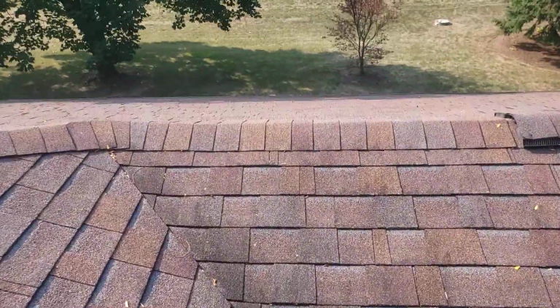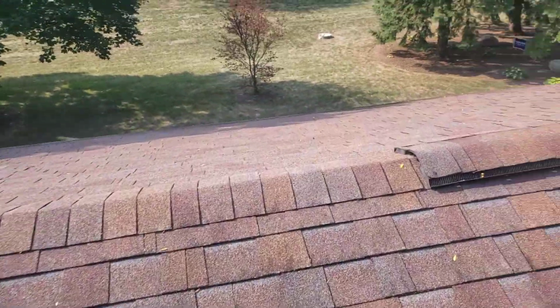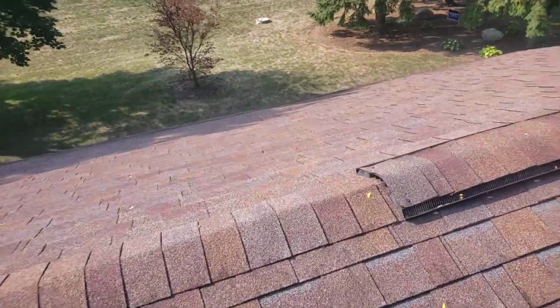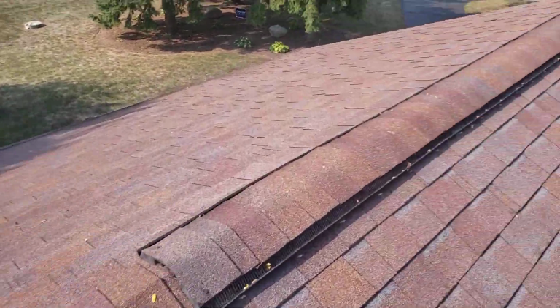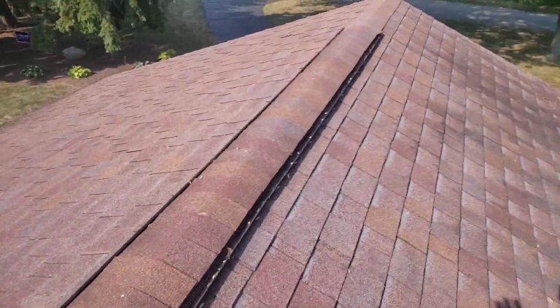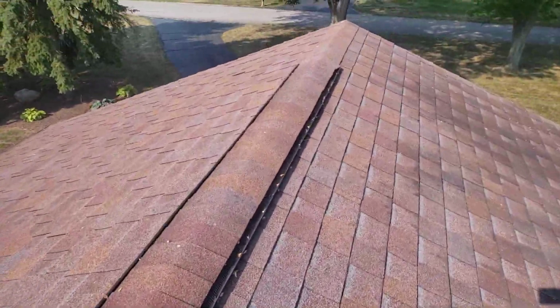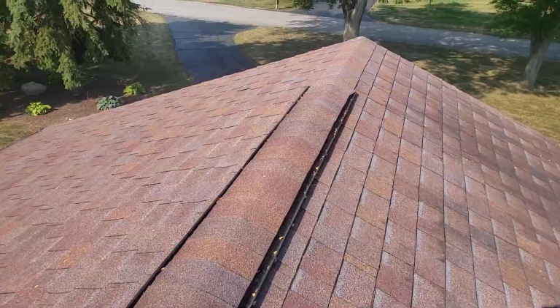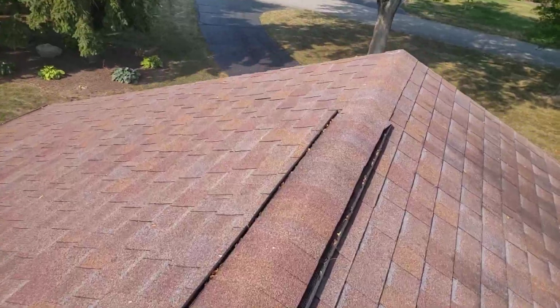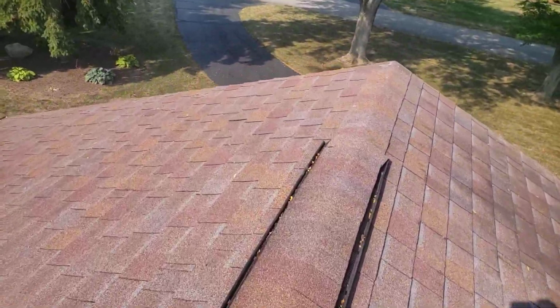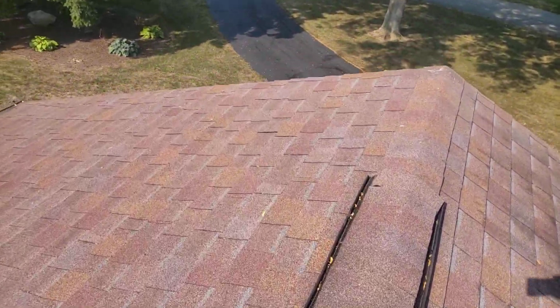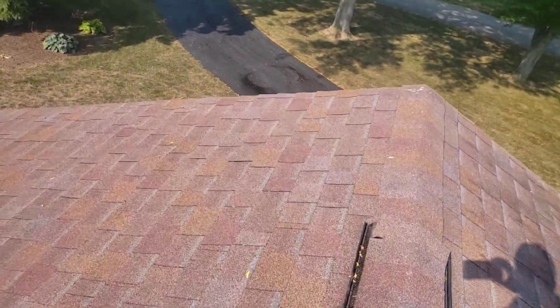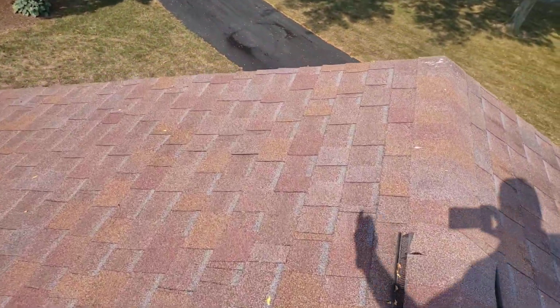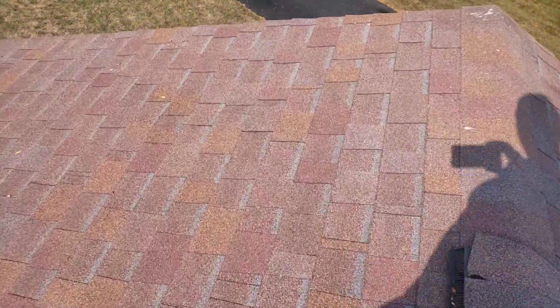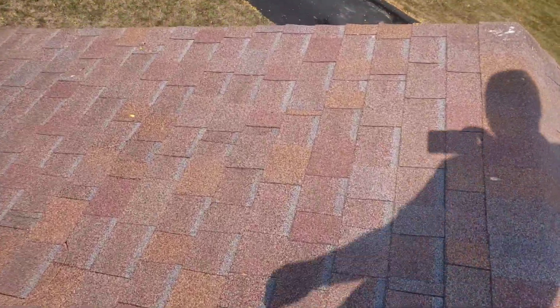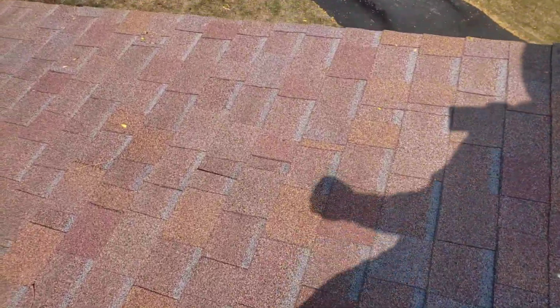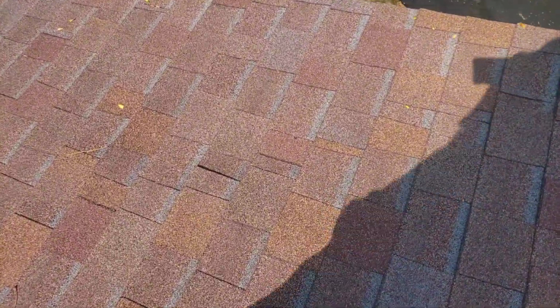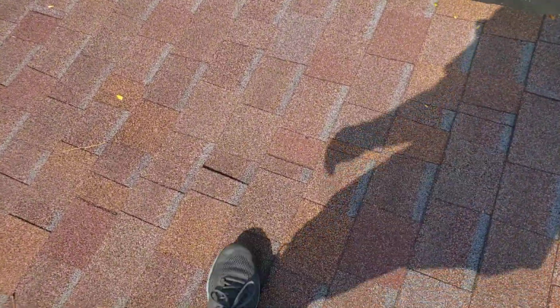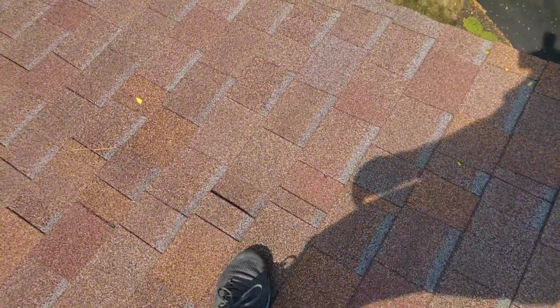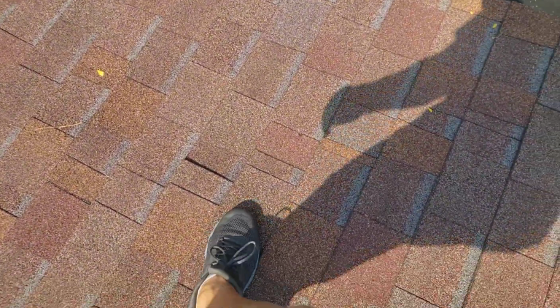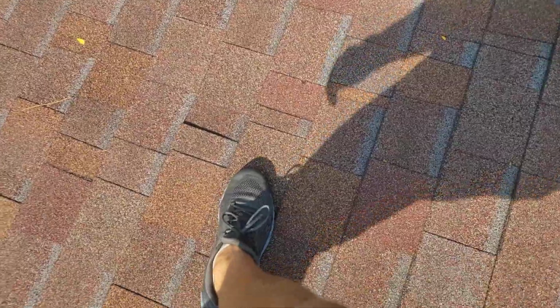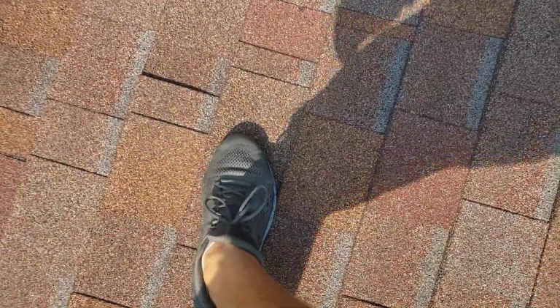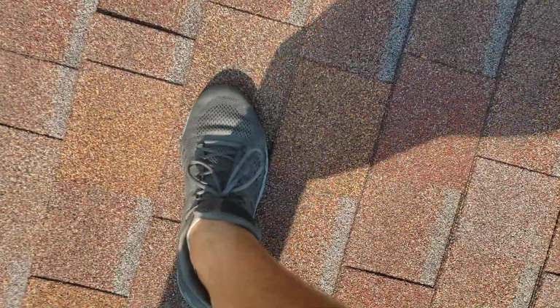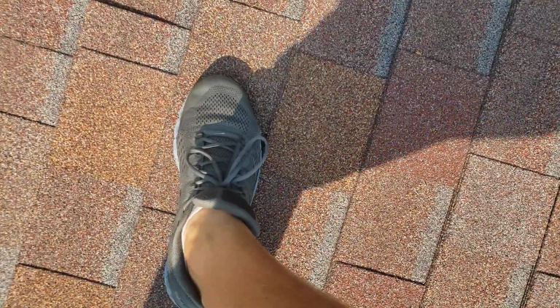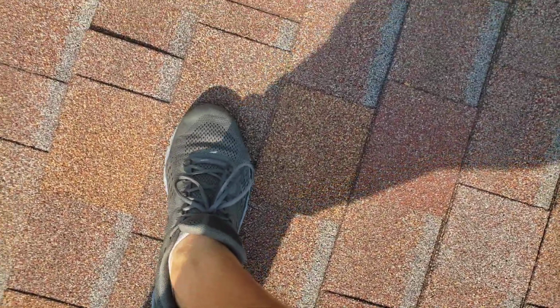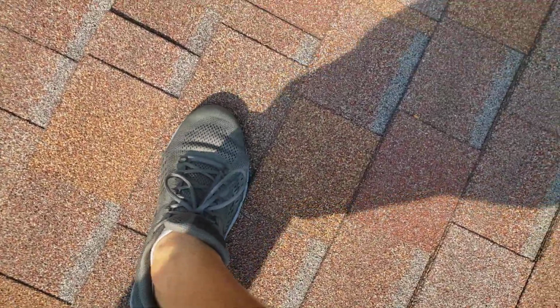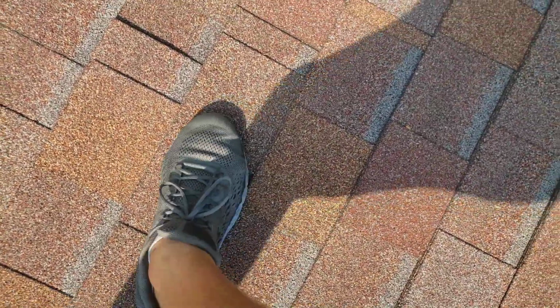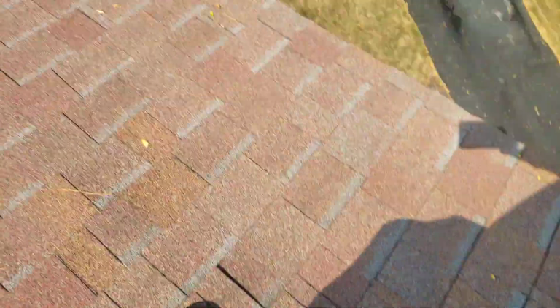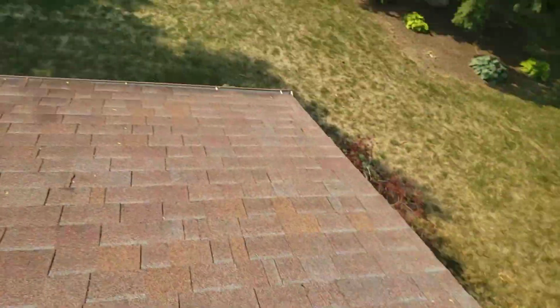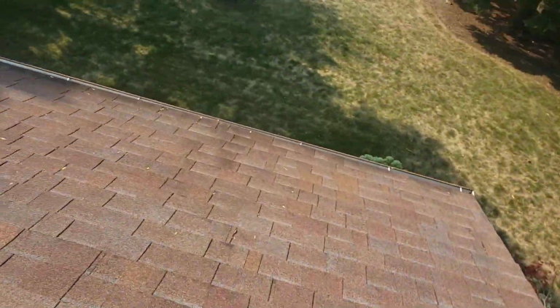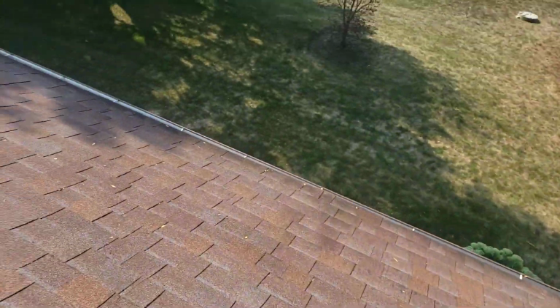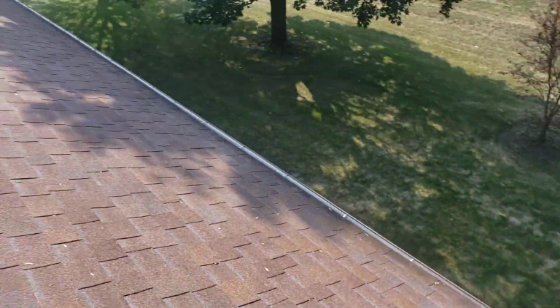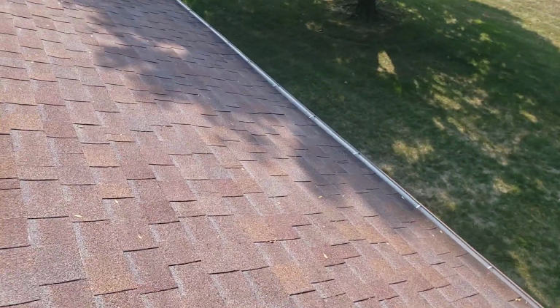I'm going to recommend to you guys, you're going to need a full re-roof. Shingles are kind of worn out as it is, but you just have so many areas — hear that? — so many areas where the decking is in bad shape.